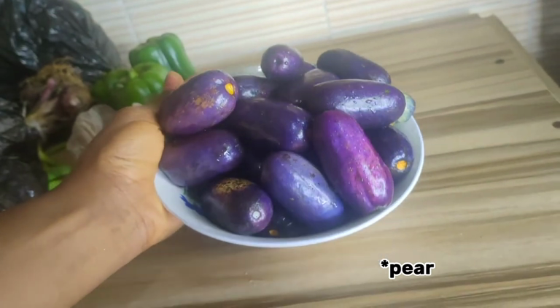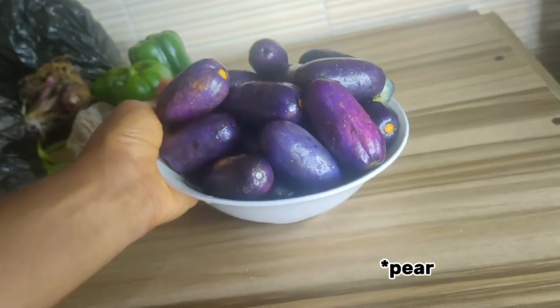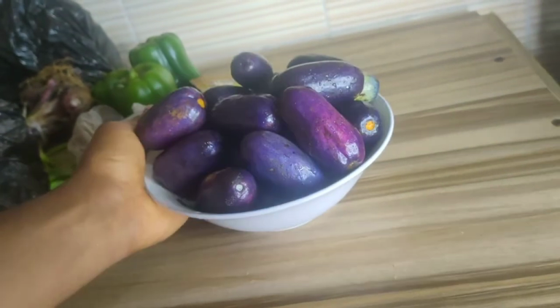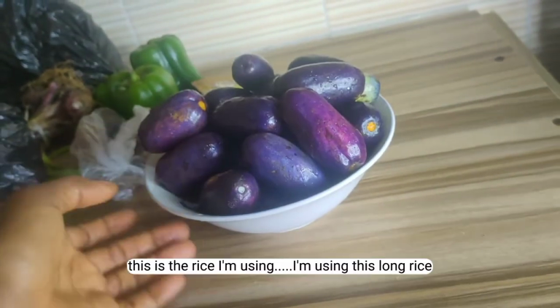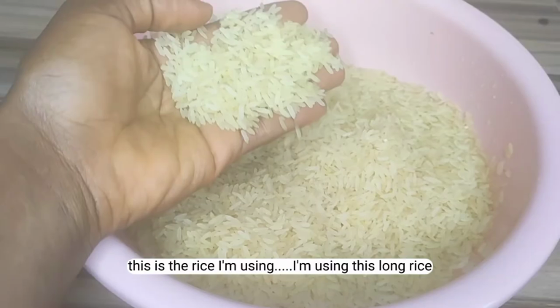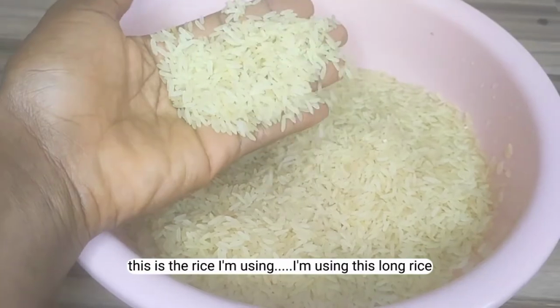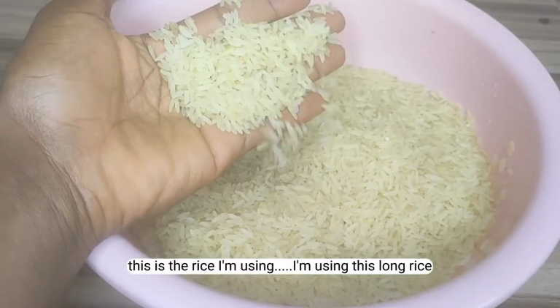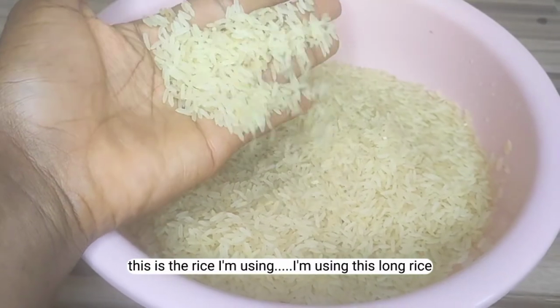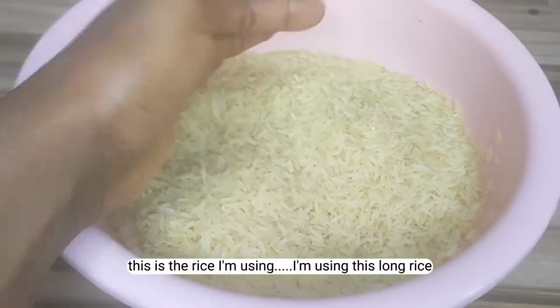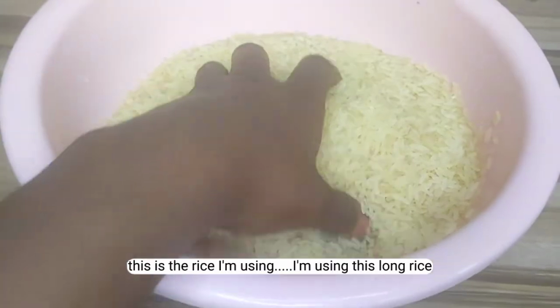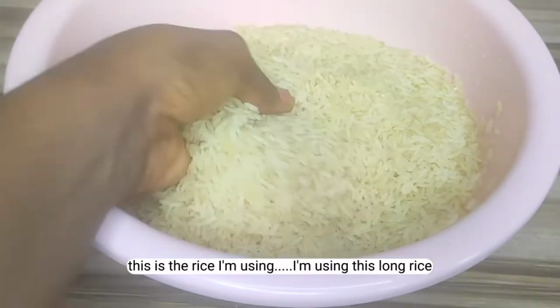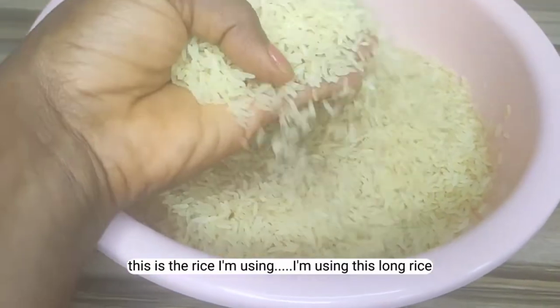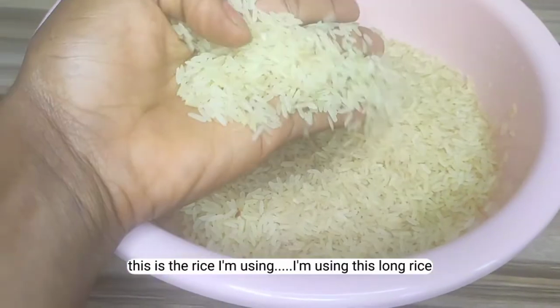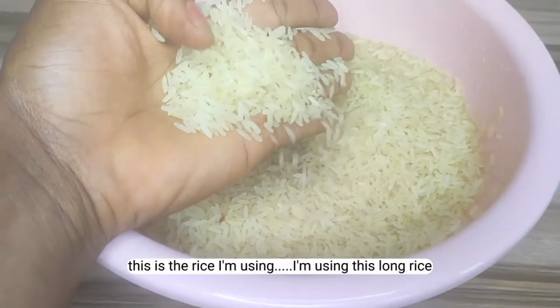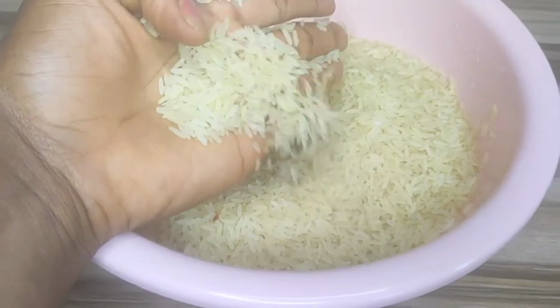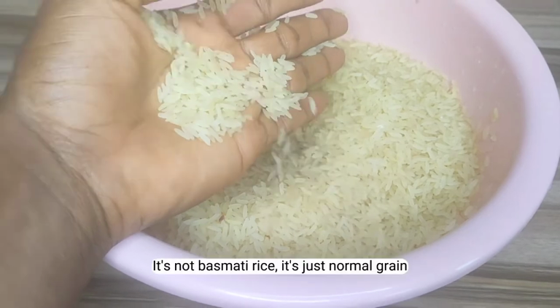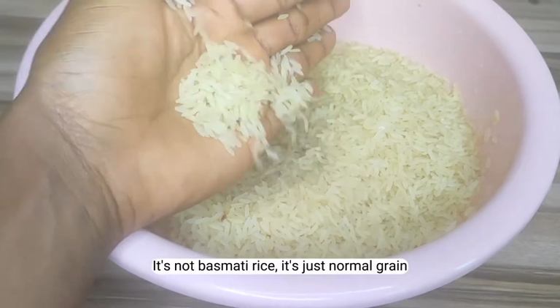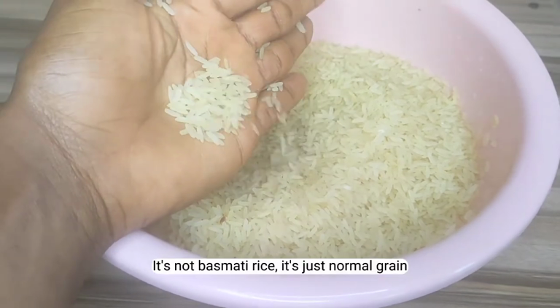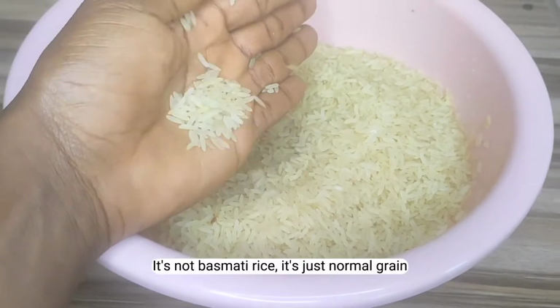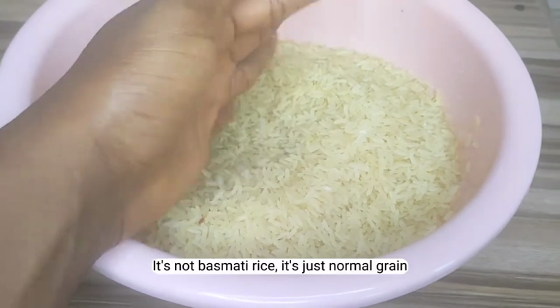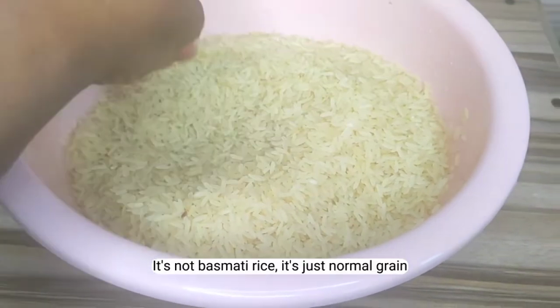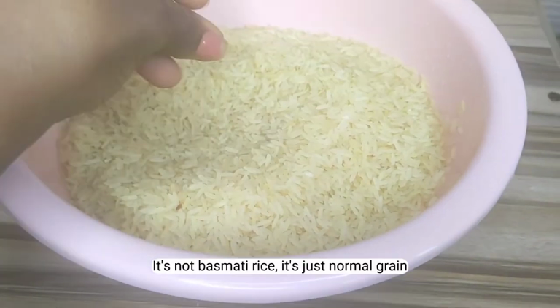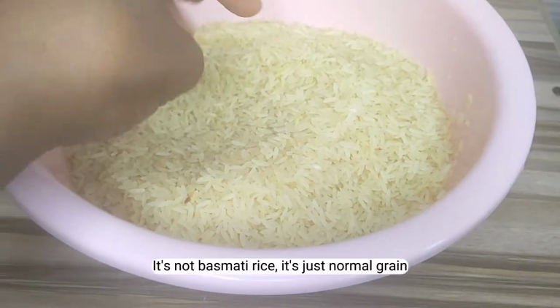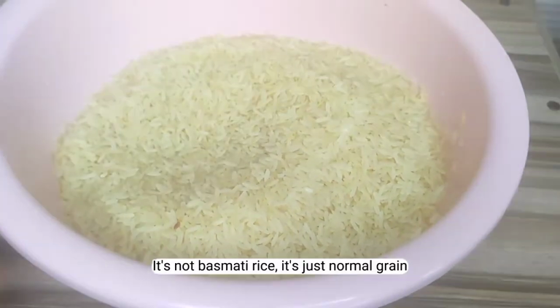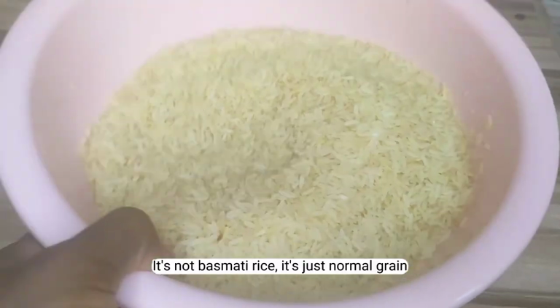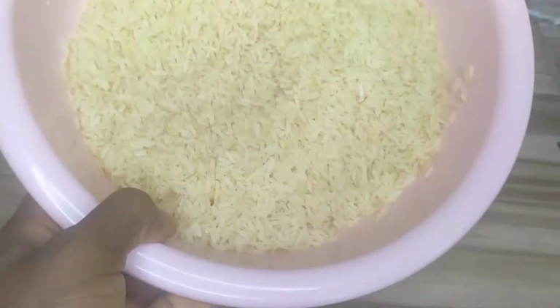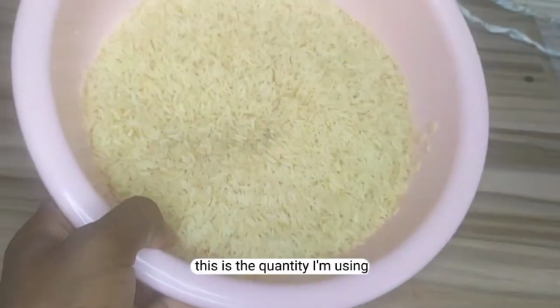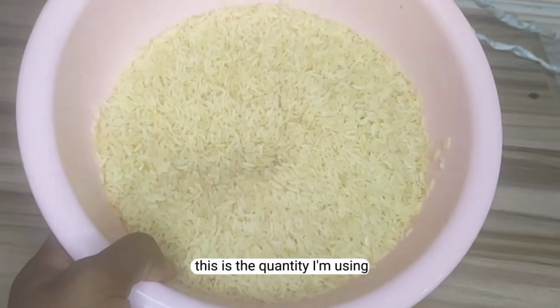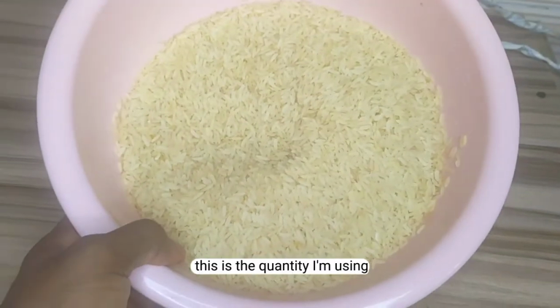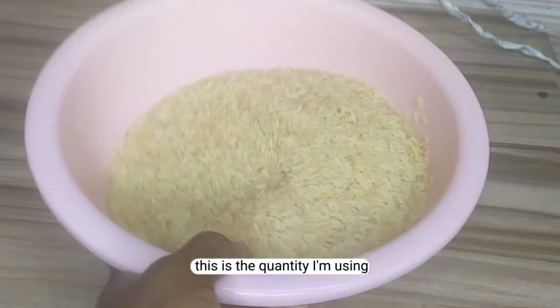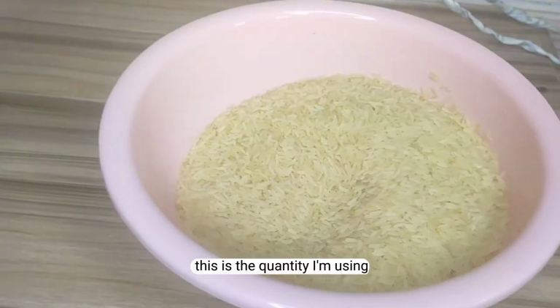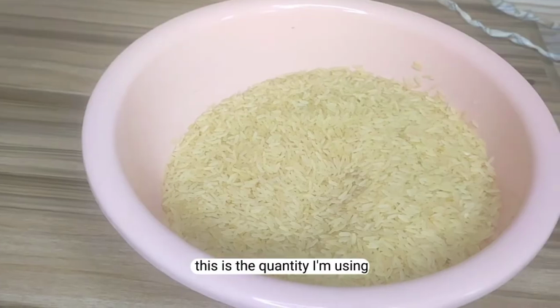So yeah, that's it guys. This is the rice I'm using — I'm using this long rice, it's not basmati rice, it's just normal grain. This is the magical Mica, this is what I'm using.